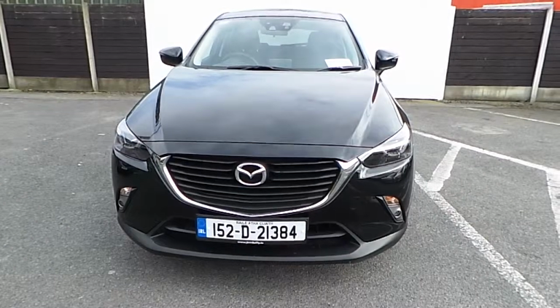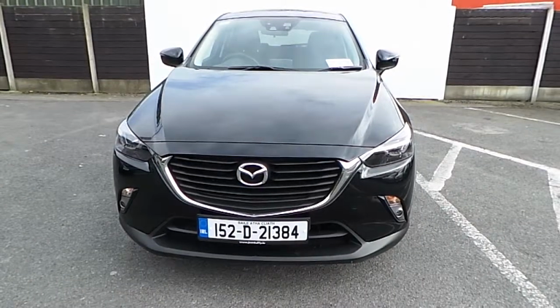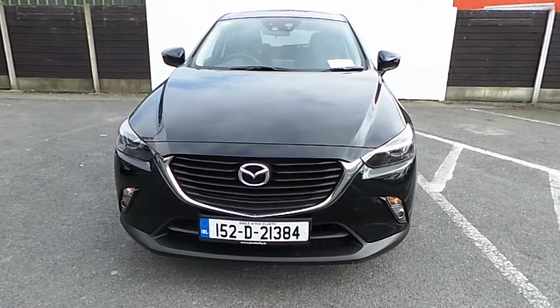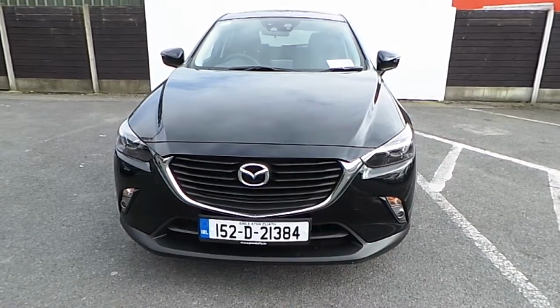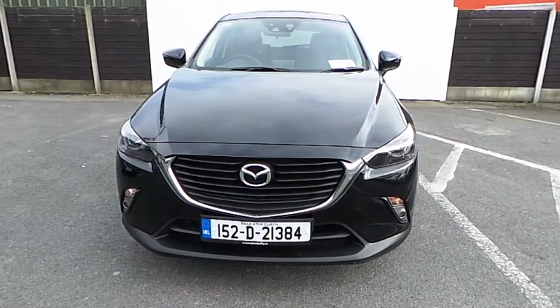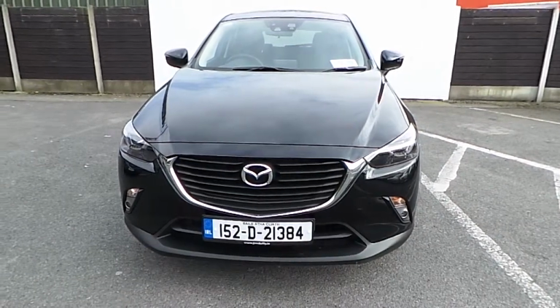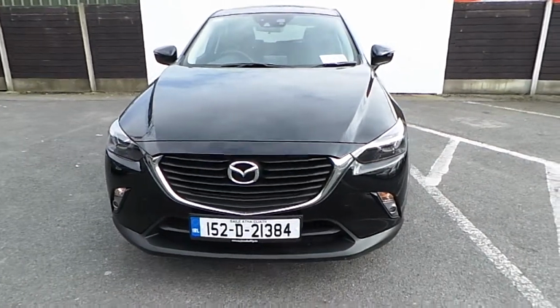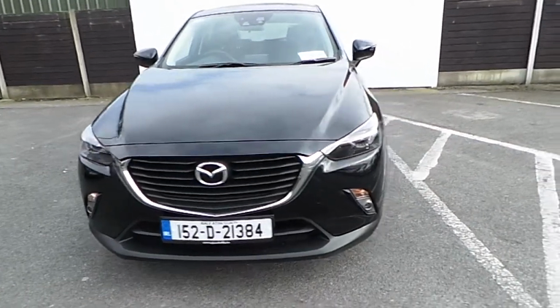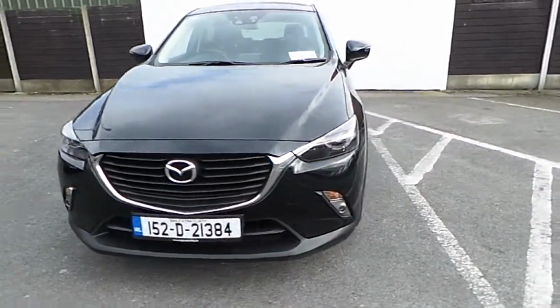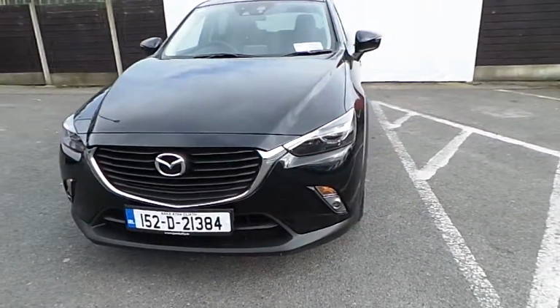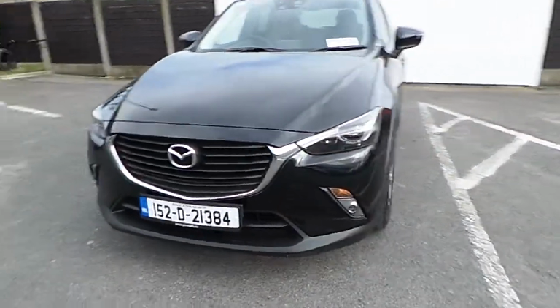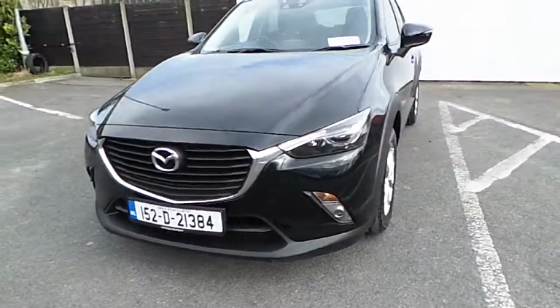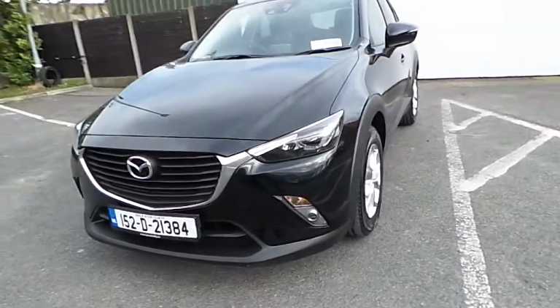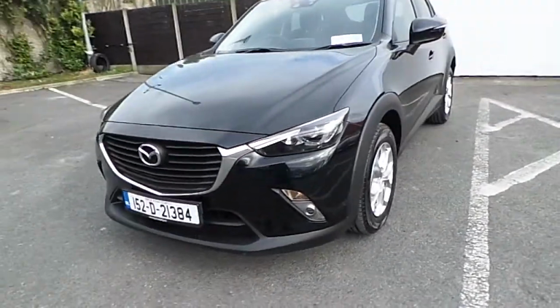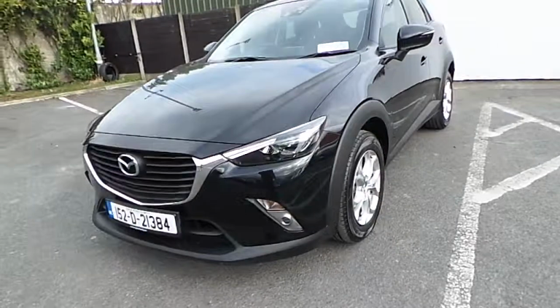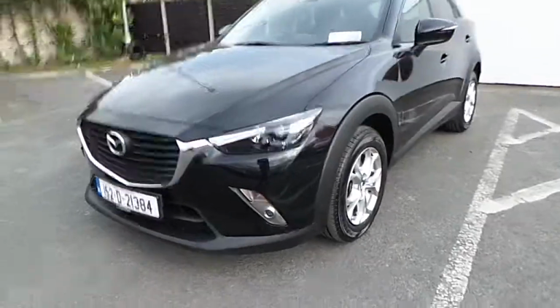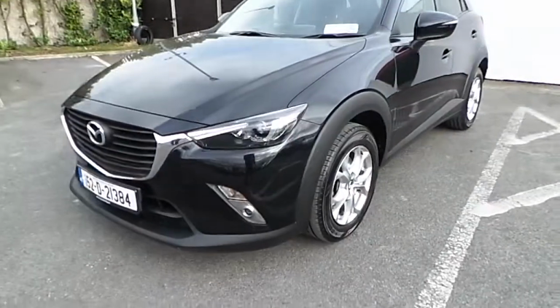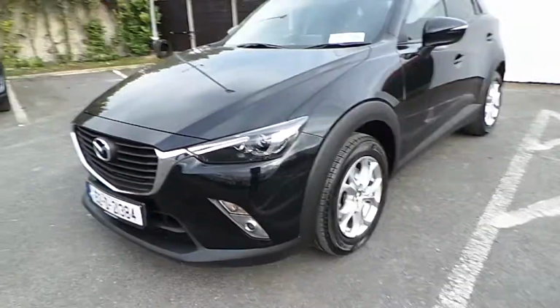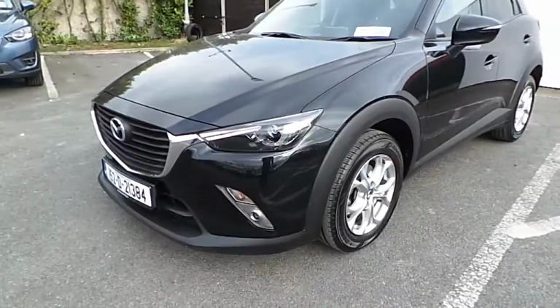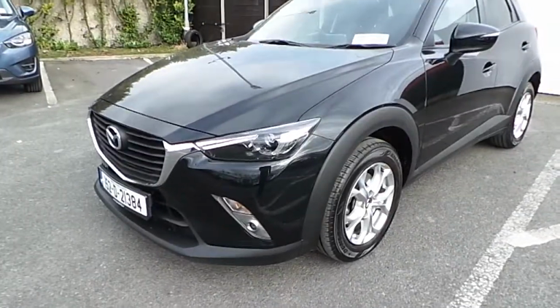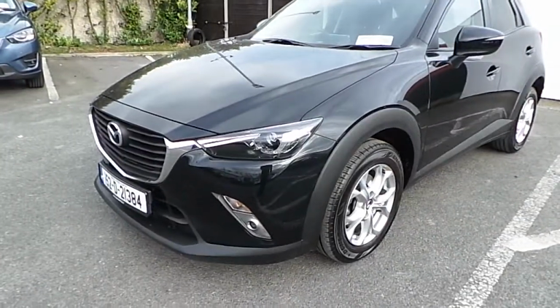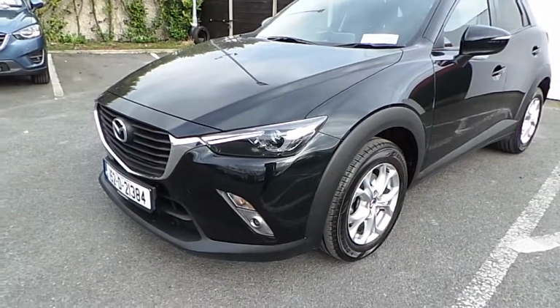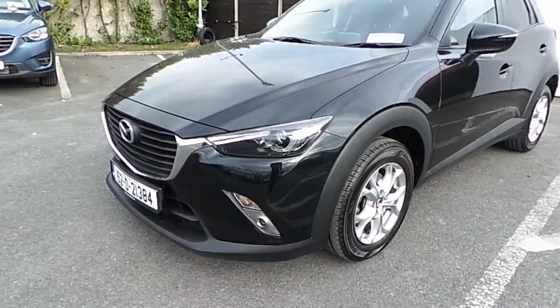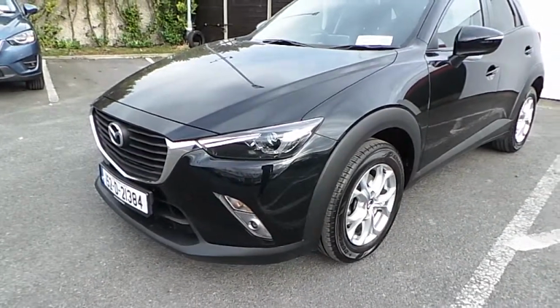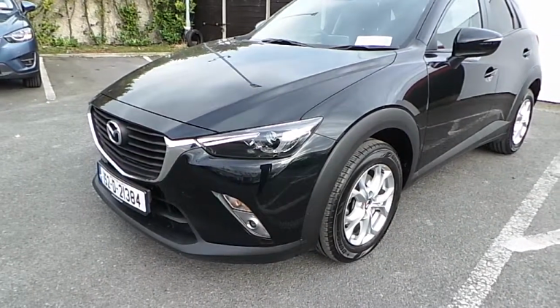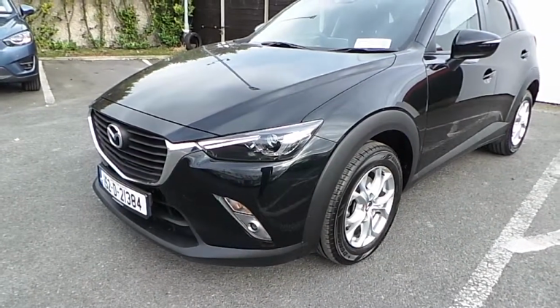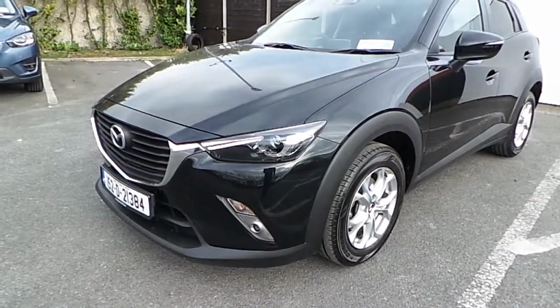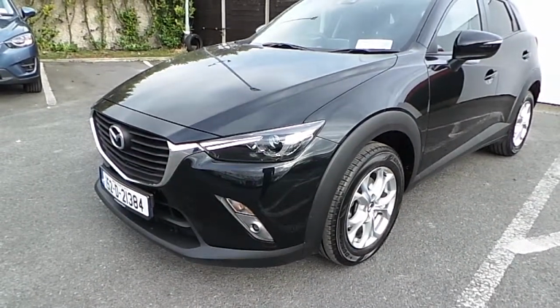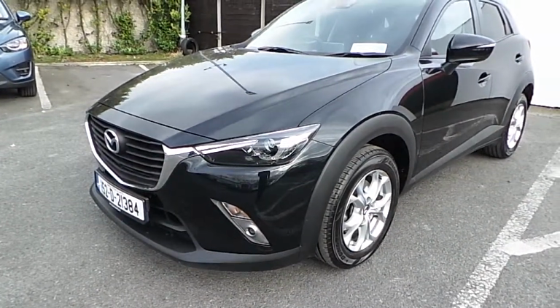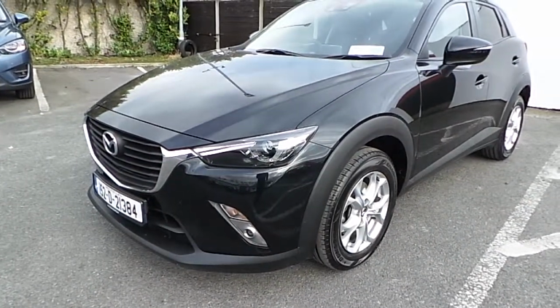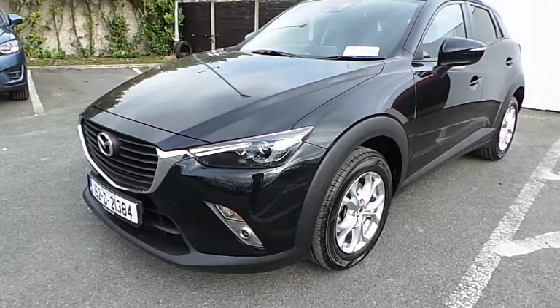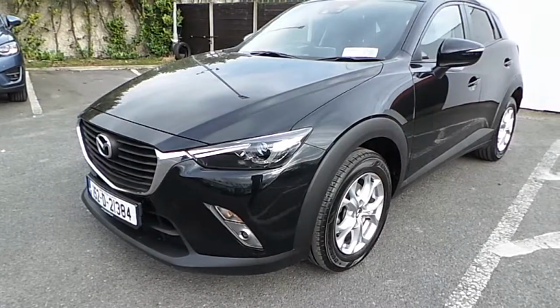Welcome to Joe Duffy Used Cars Online. Today we have a 2015 late-registered Mazda CX-3.